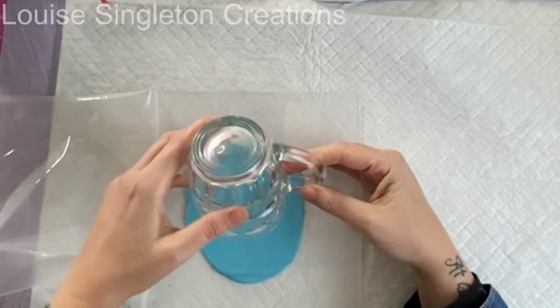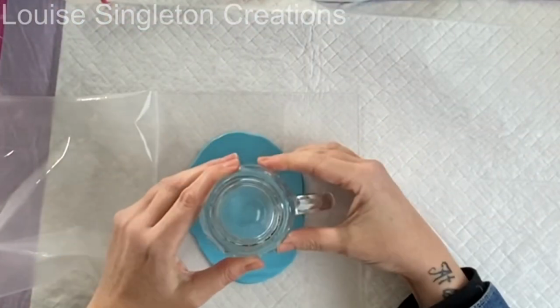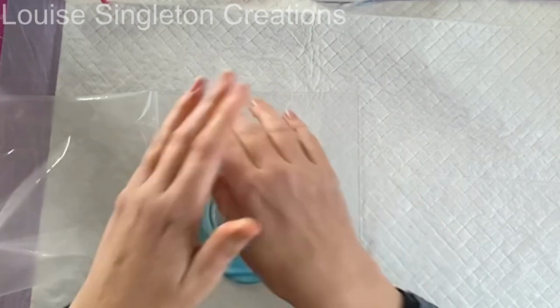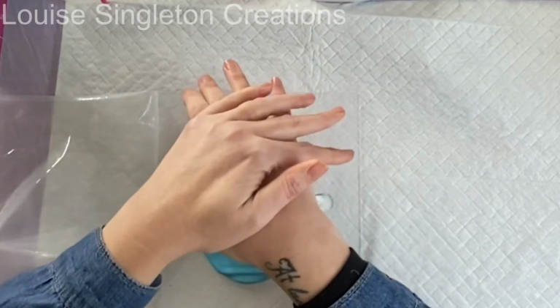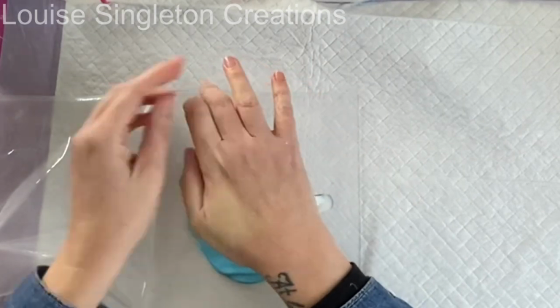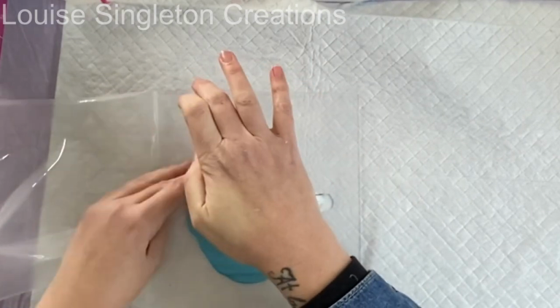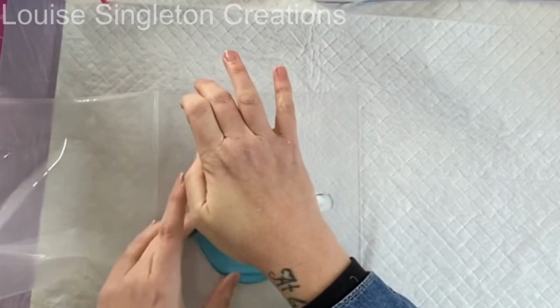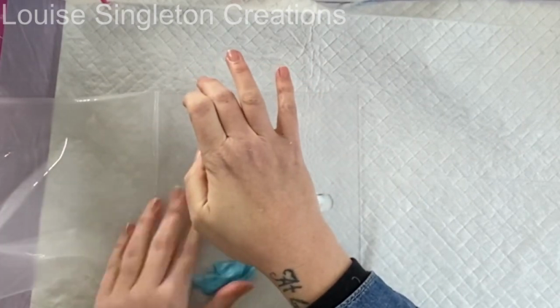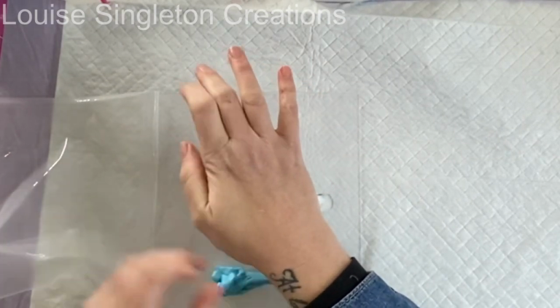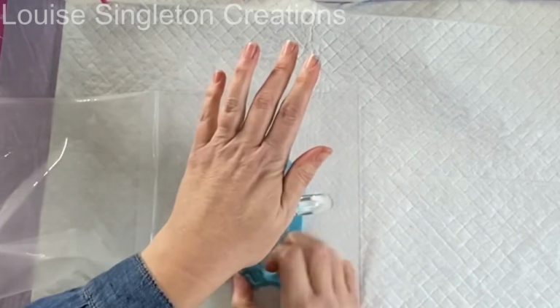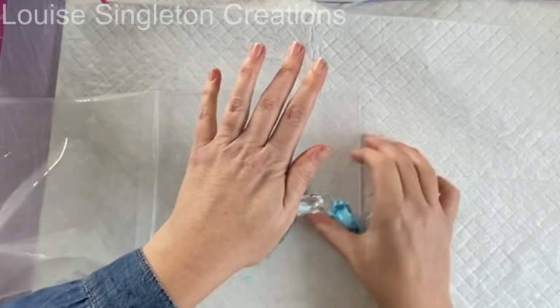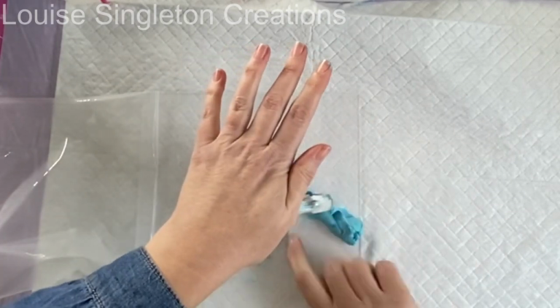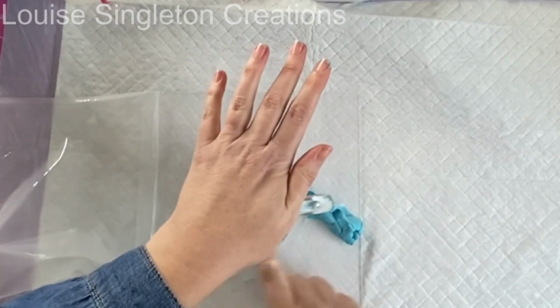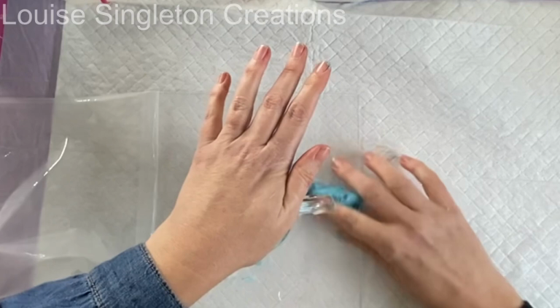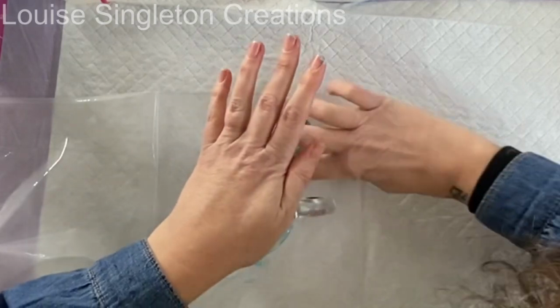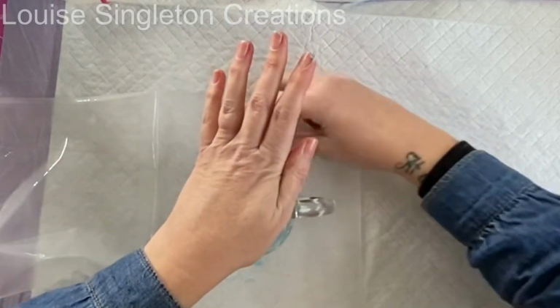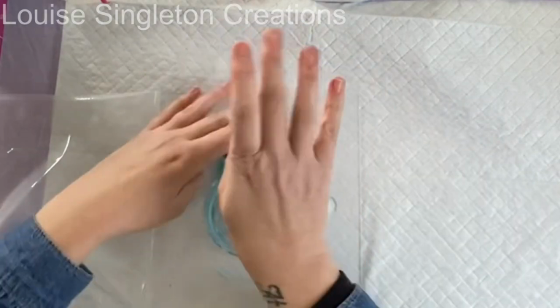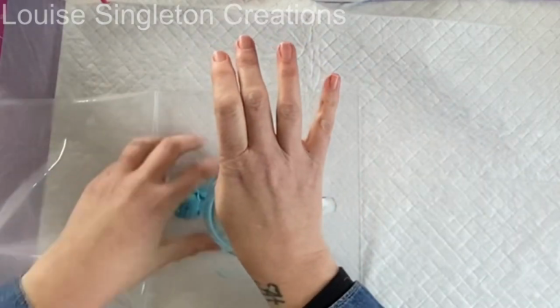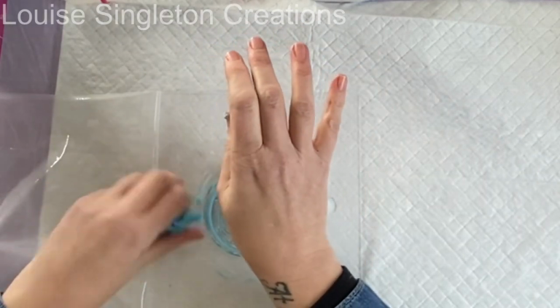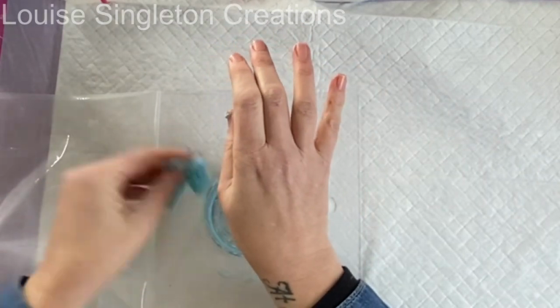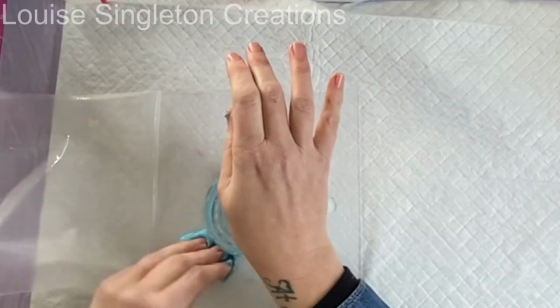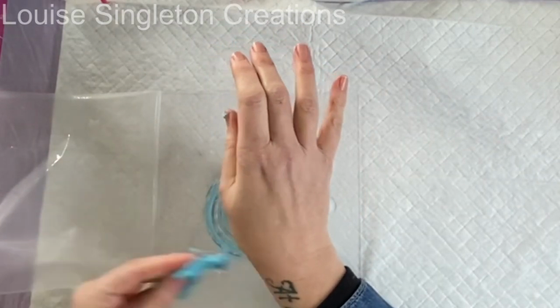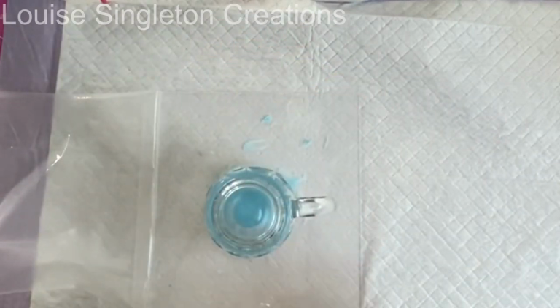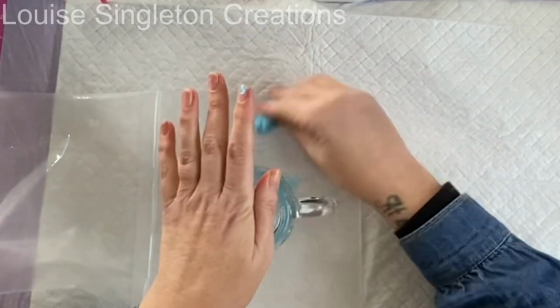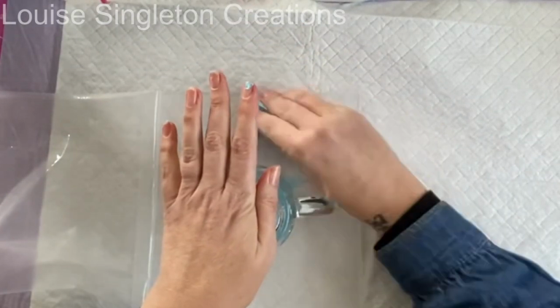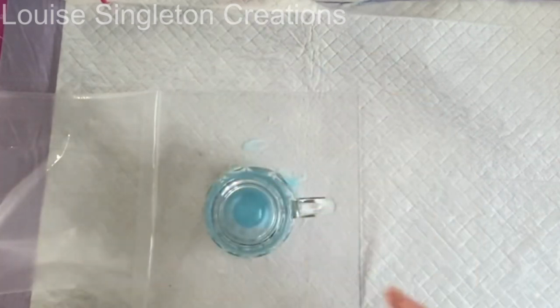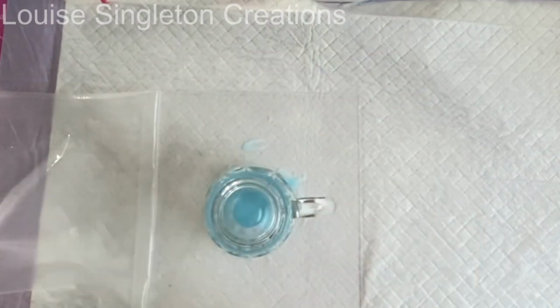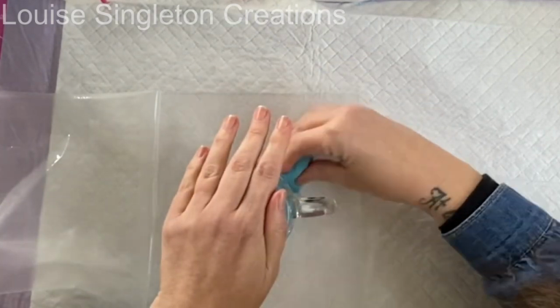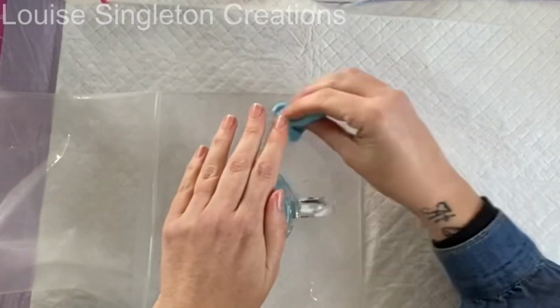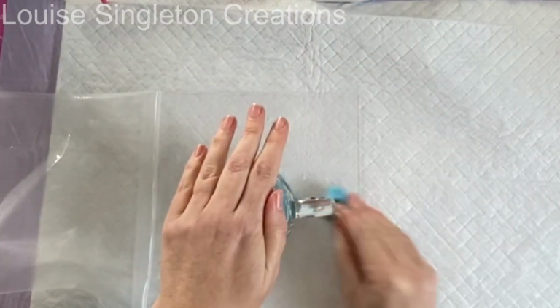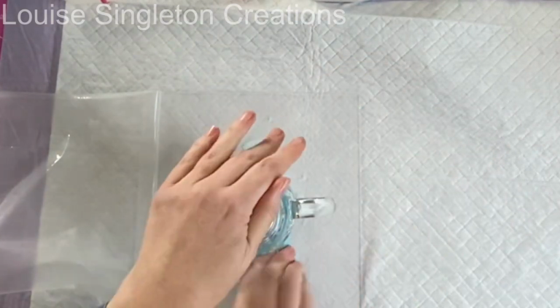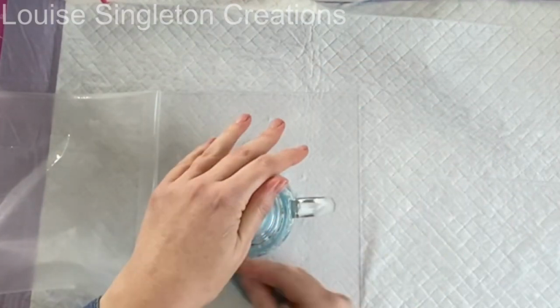Then I cut the circle with my glass and left the glass in position while the silicone insert cured for about 10 minutes before removing it — just like magic.